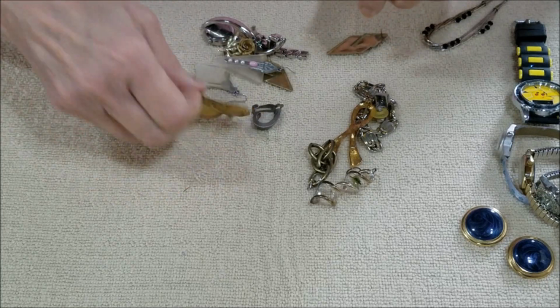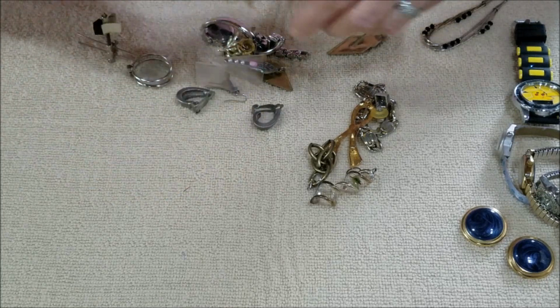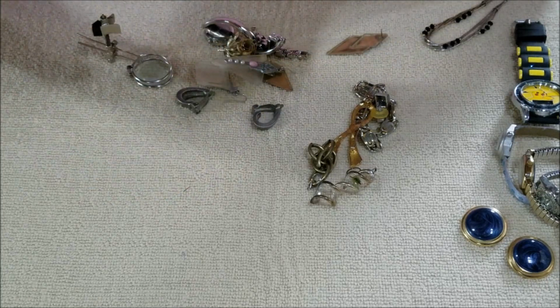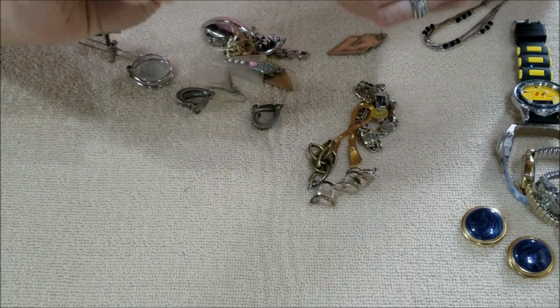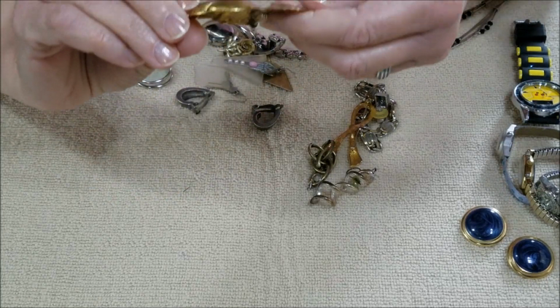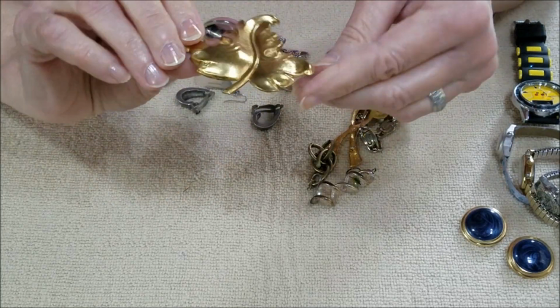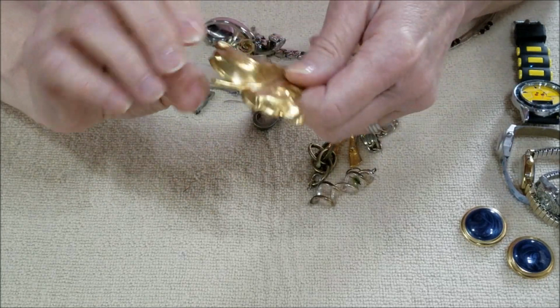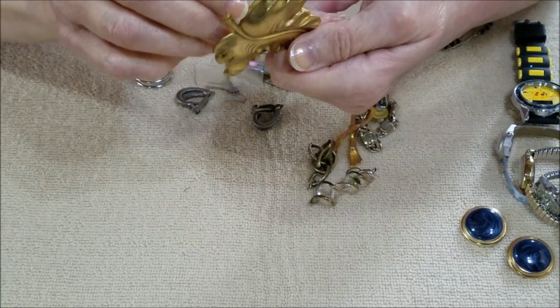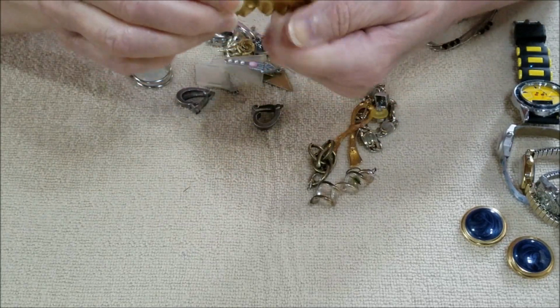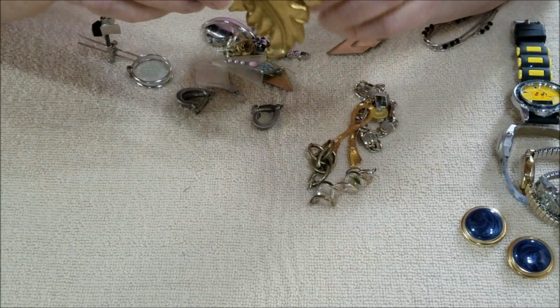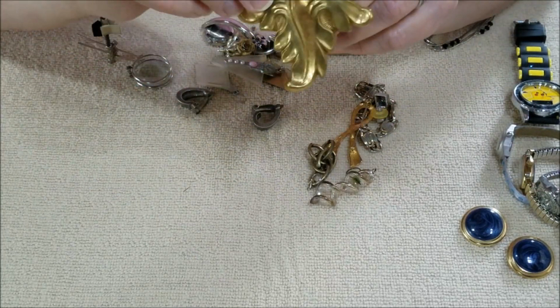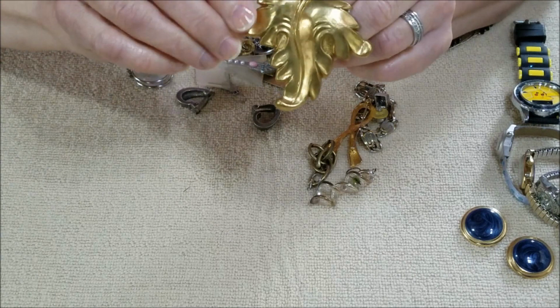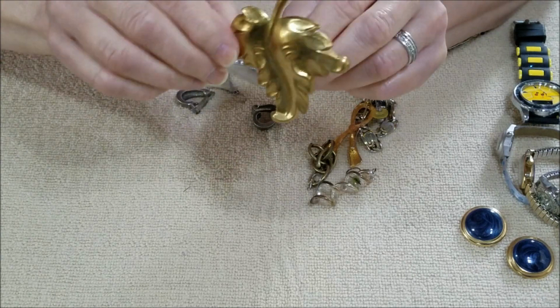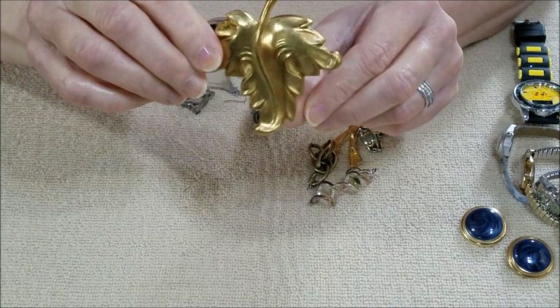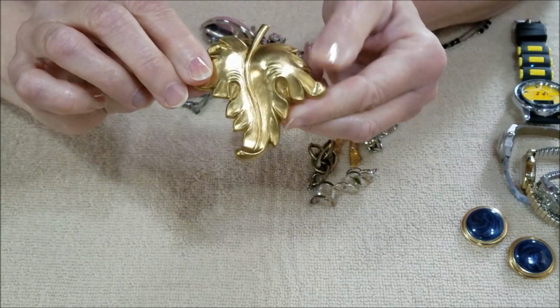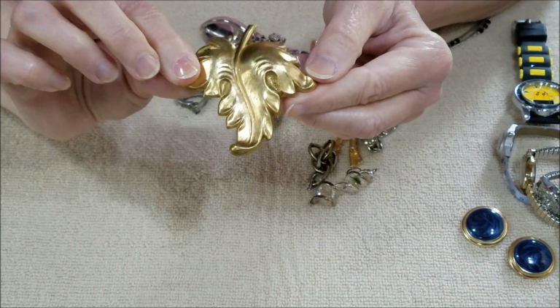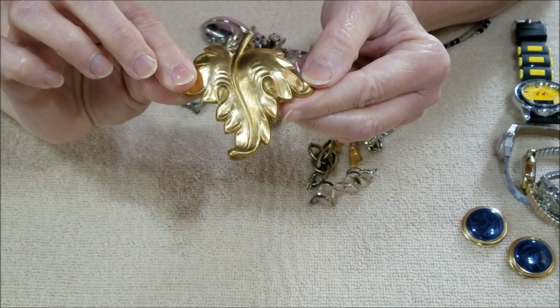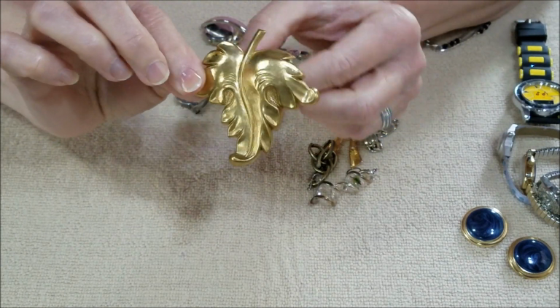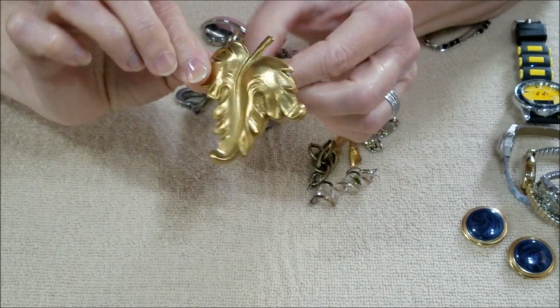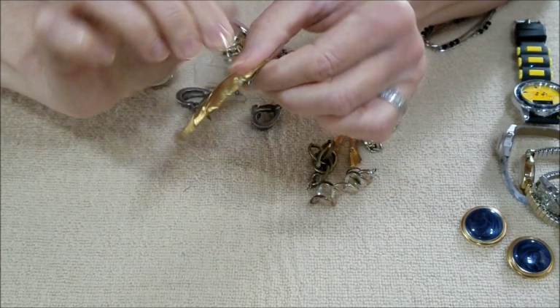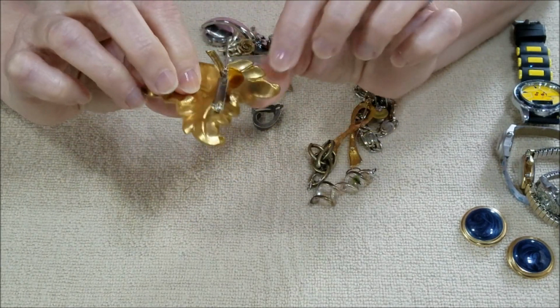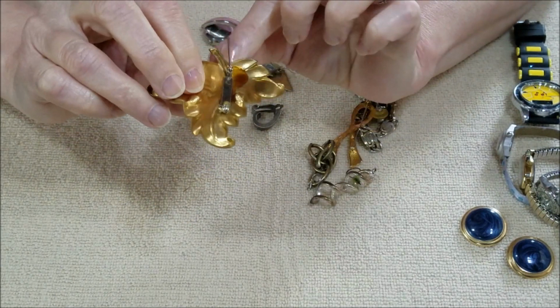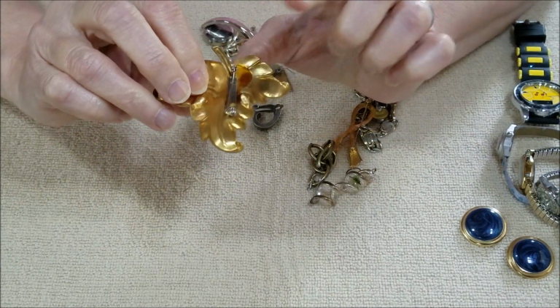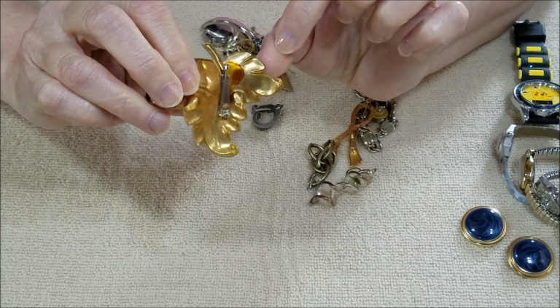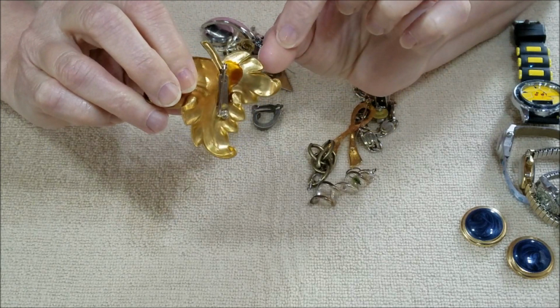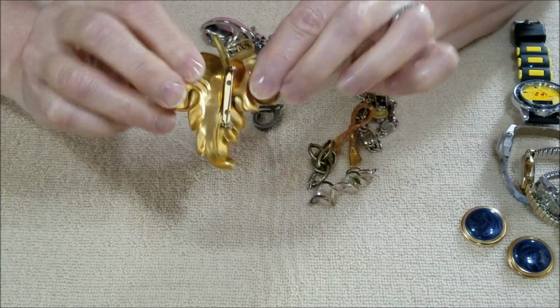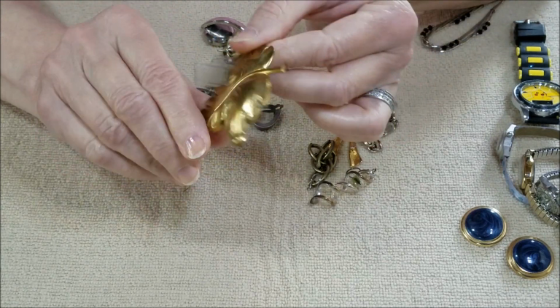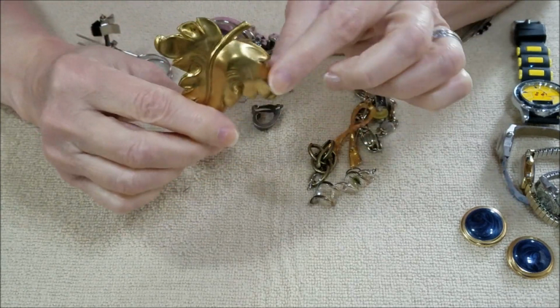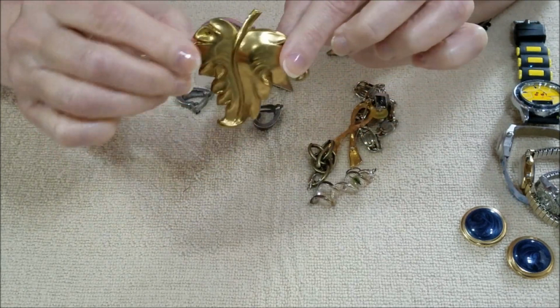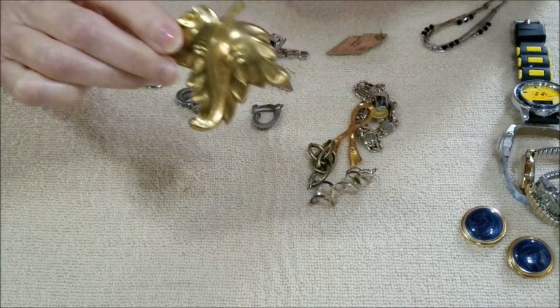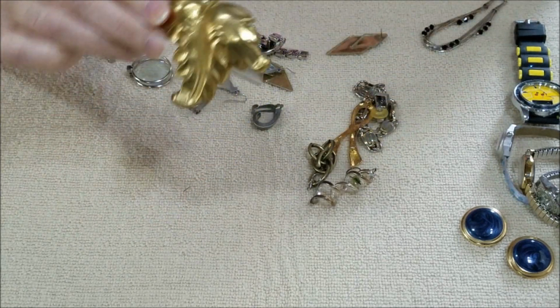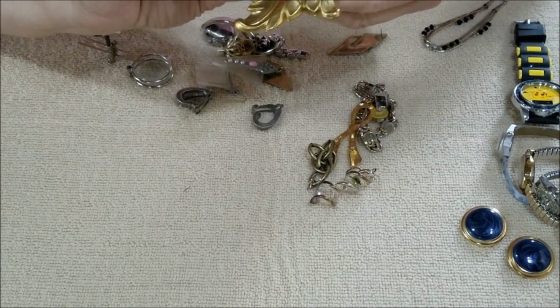And here we have a large leaf — and that is a pin. It's also very lightweight.